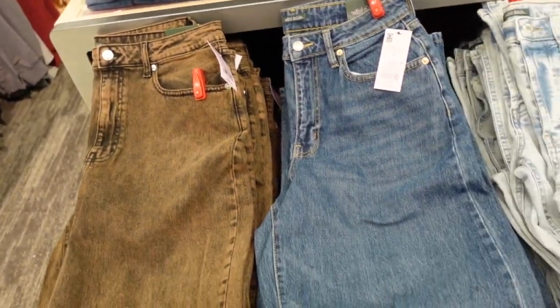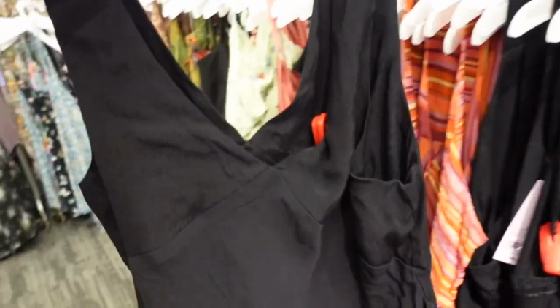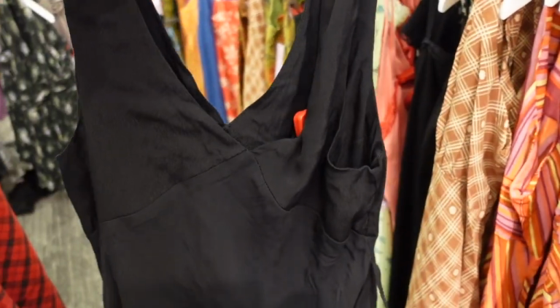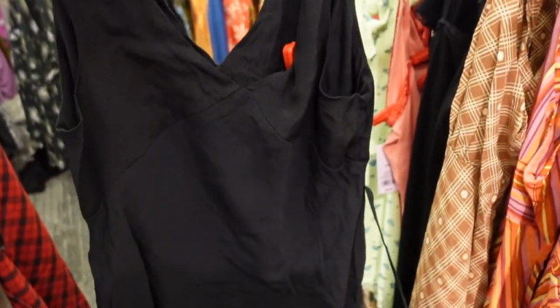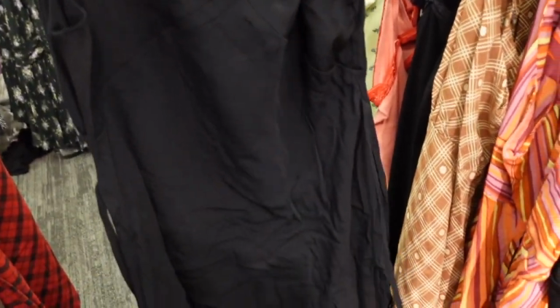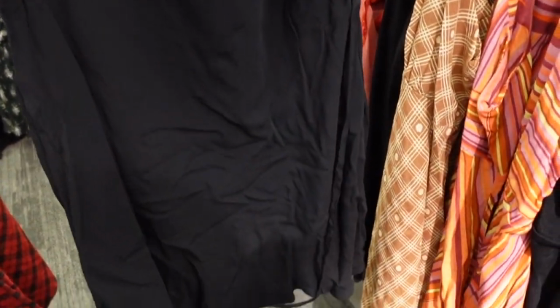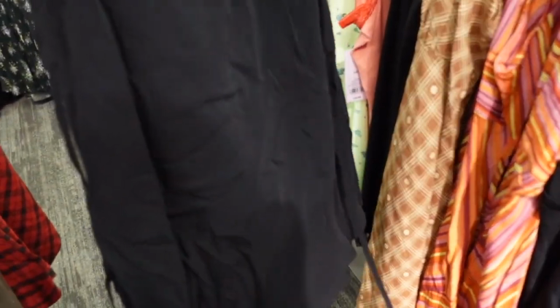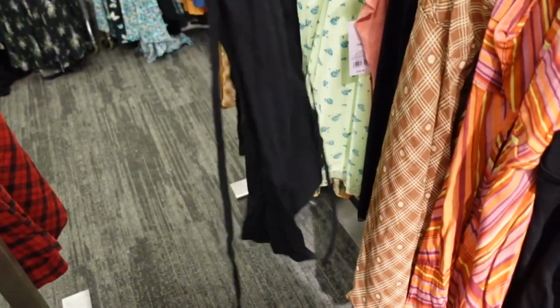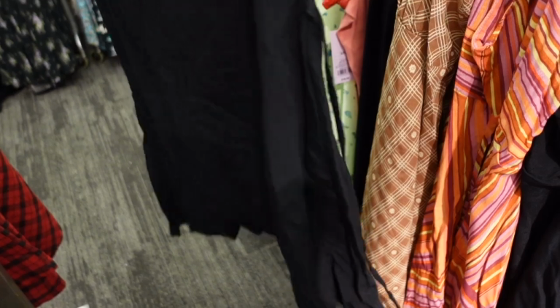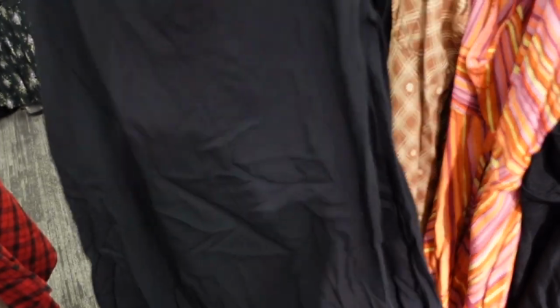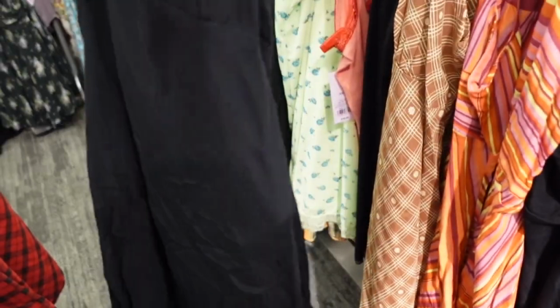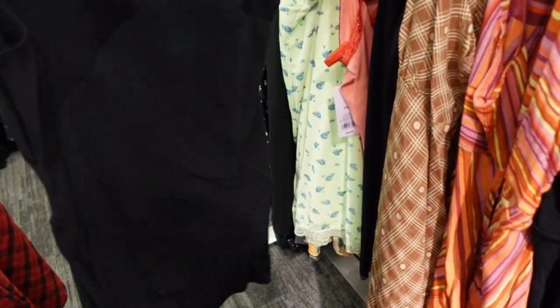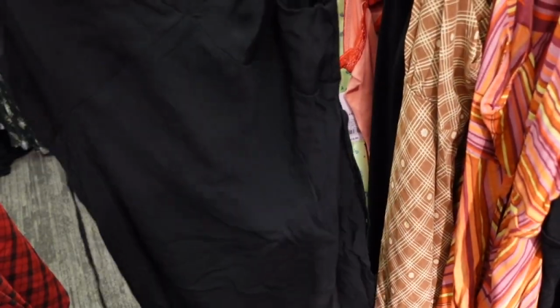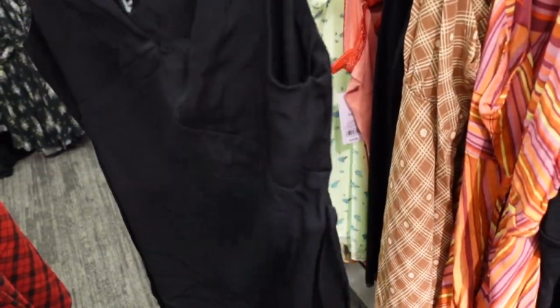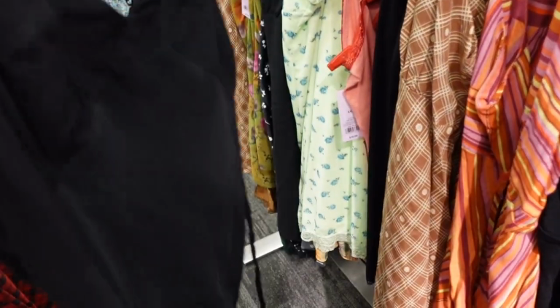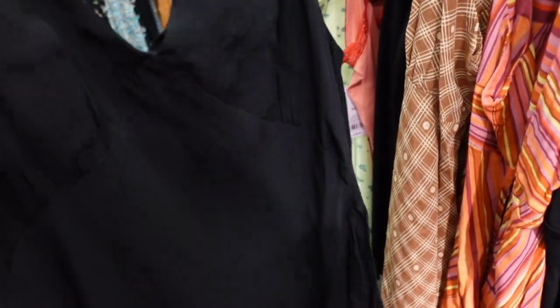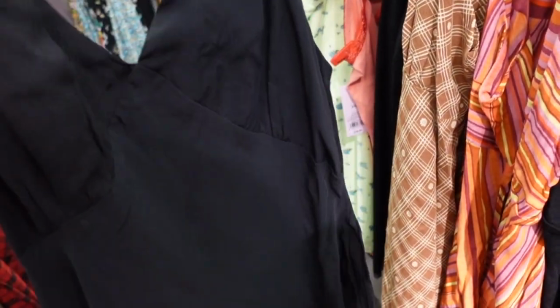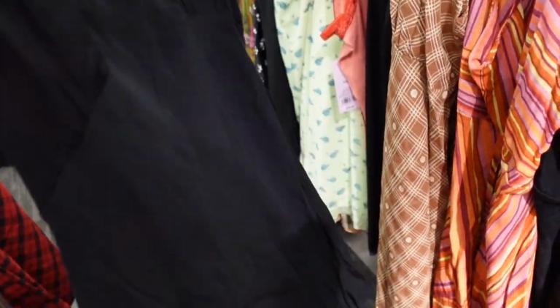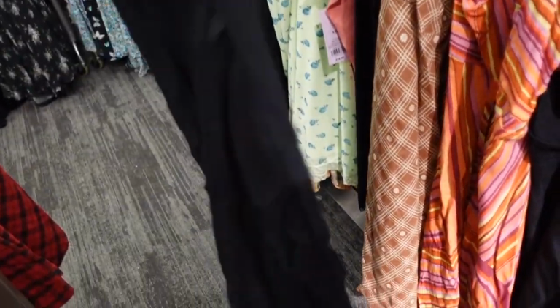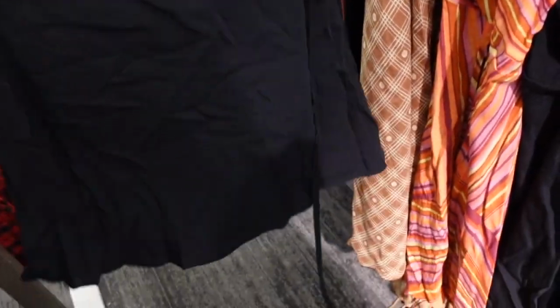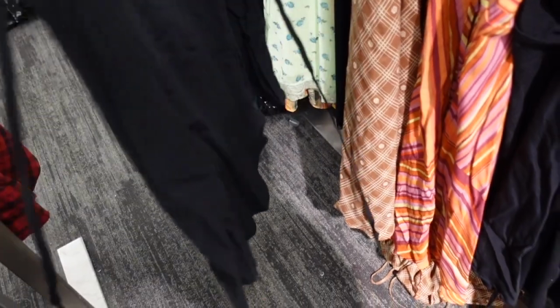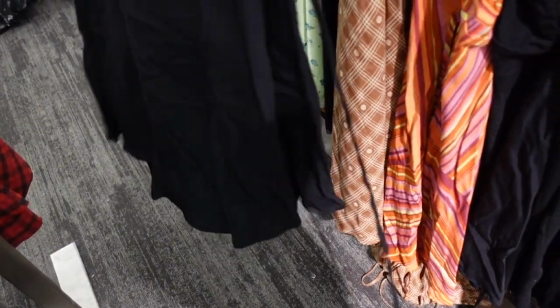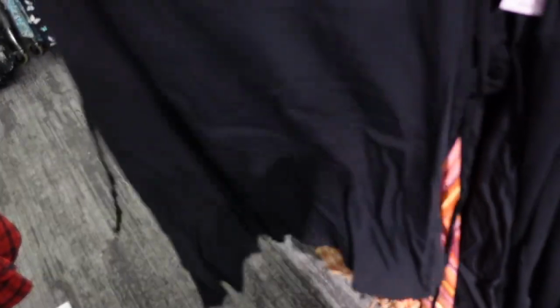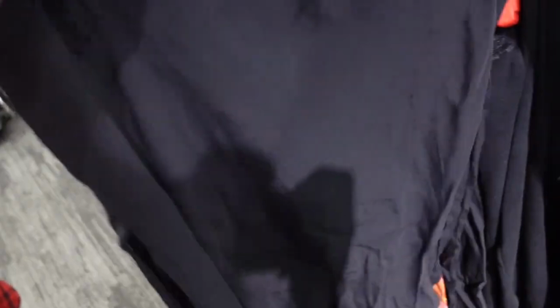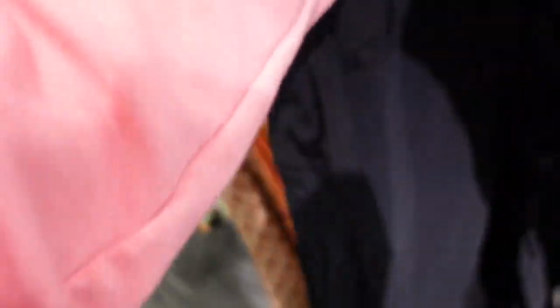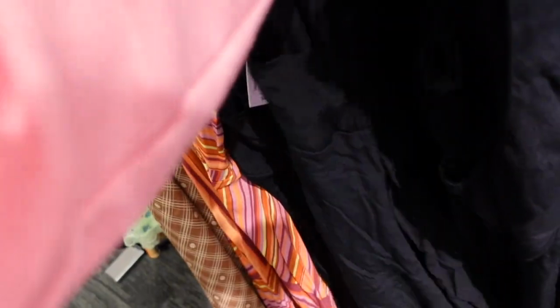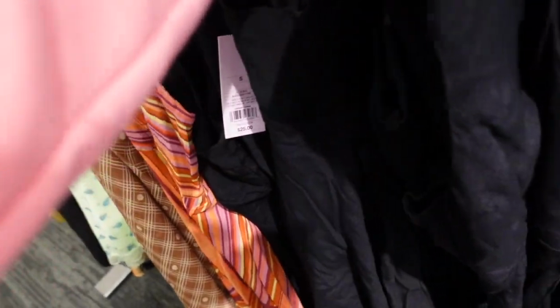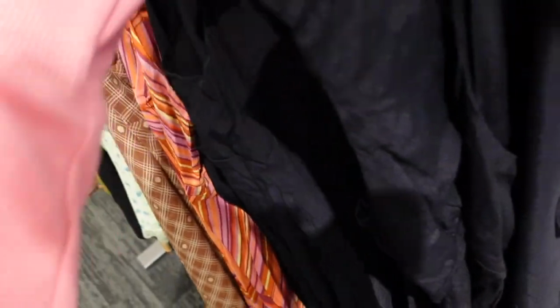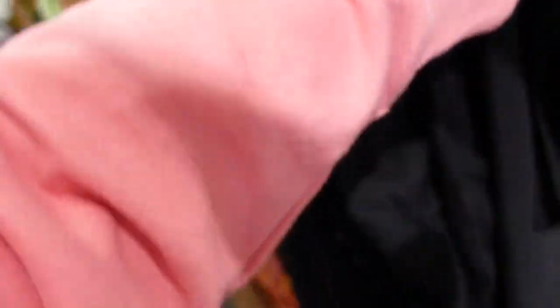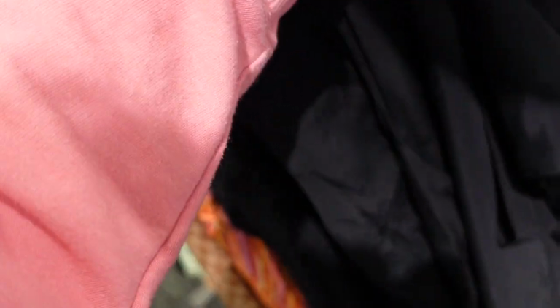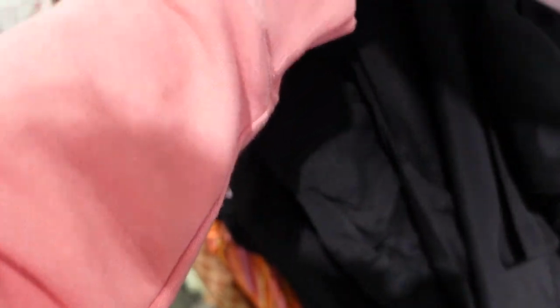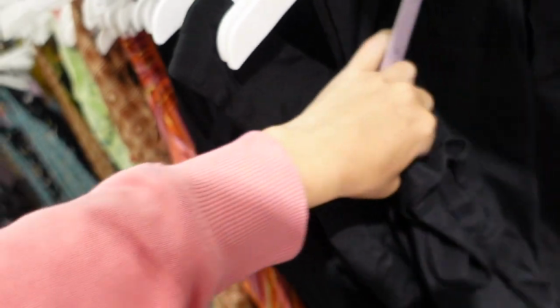New little black dress from Wild Fable. This one has seam detailing, little ties on the side to pull it in, the same fit through the front and back, and a little tiered detail at the bottom. It's $25.